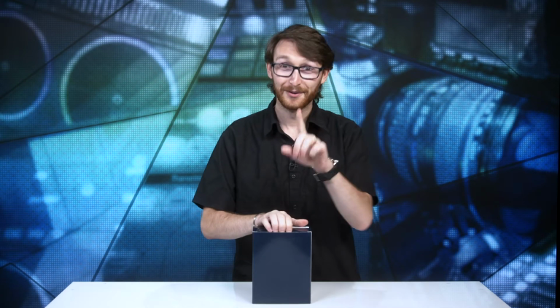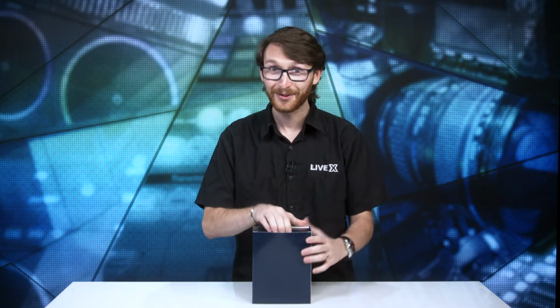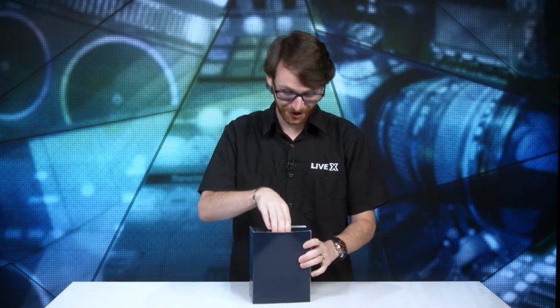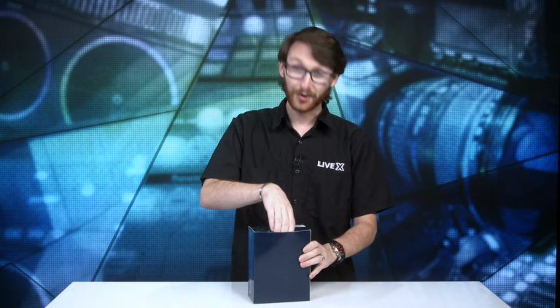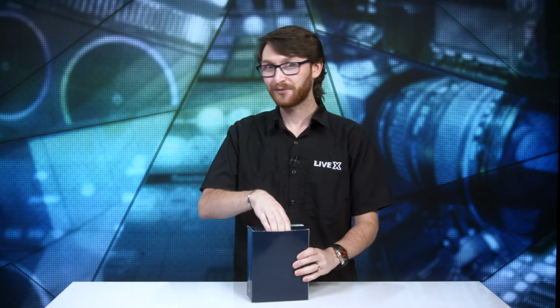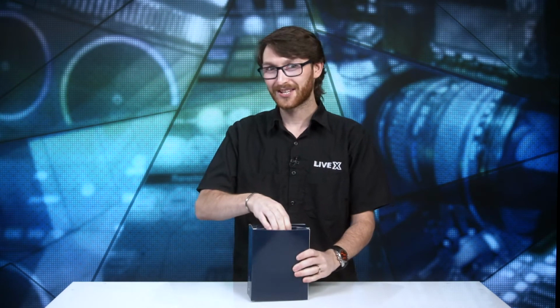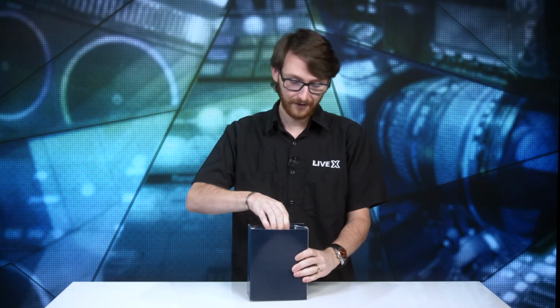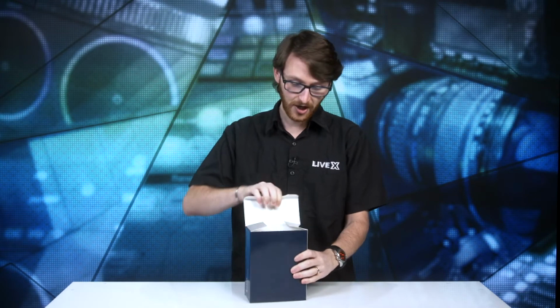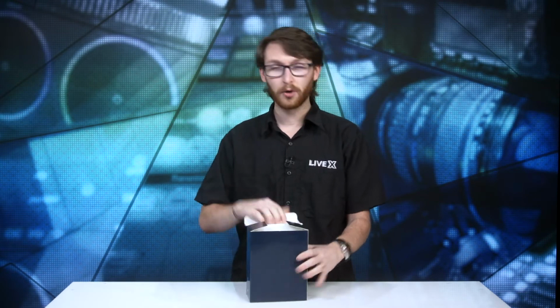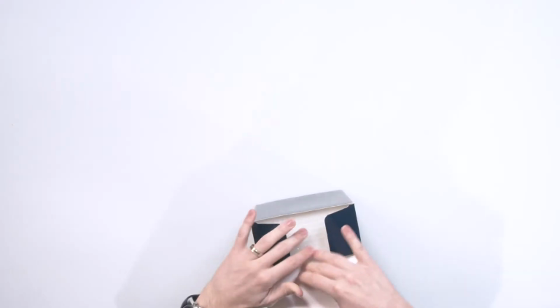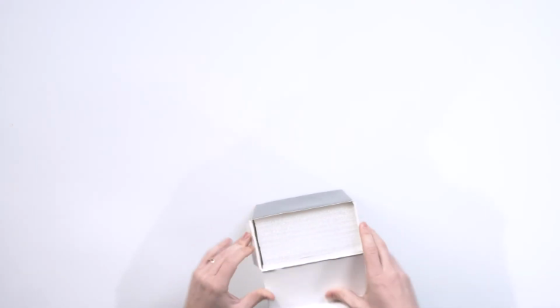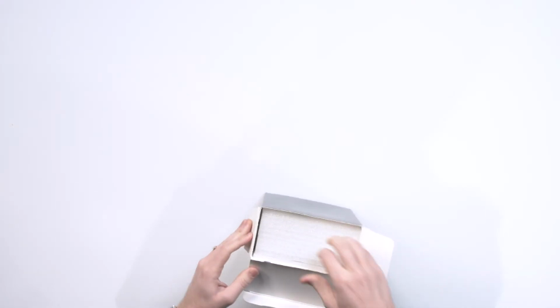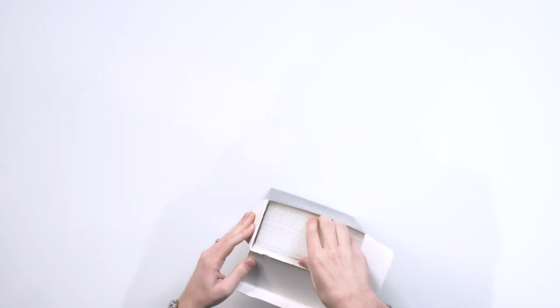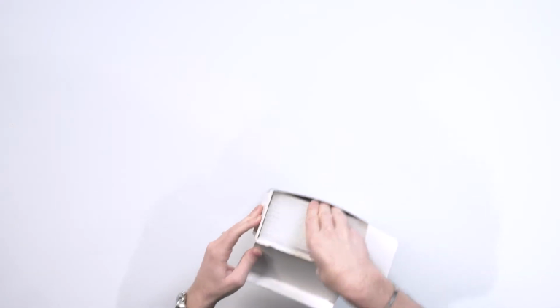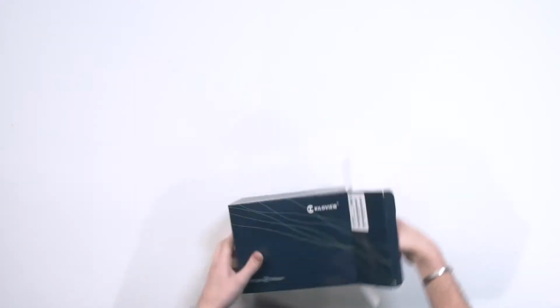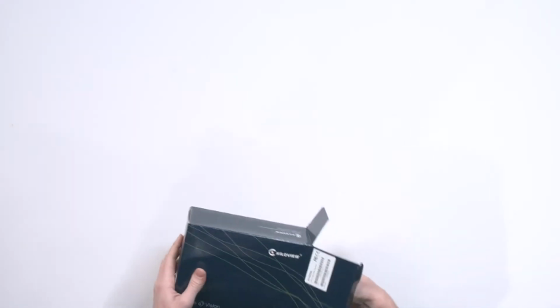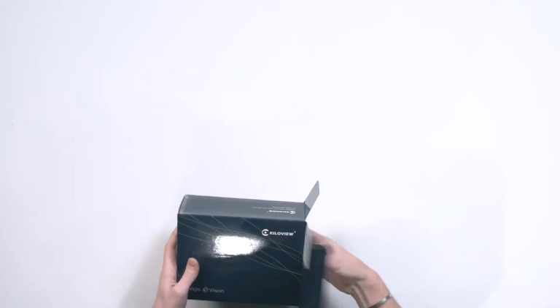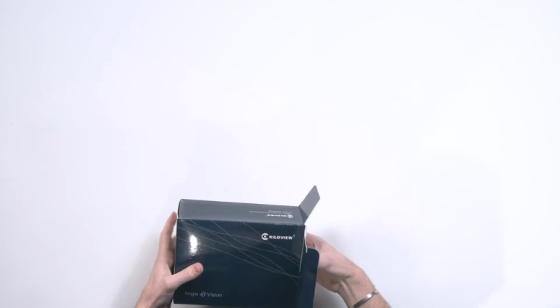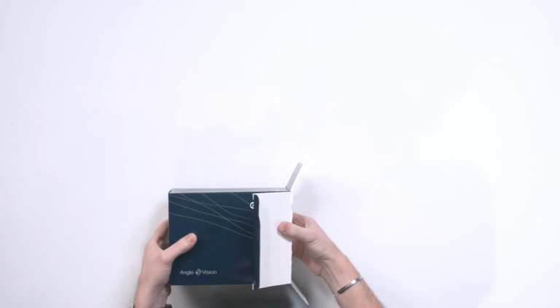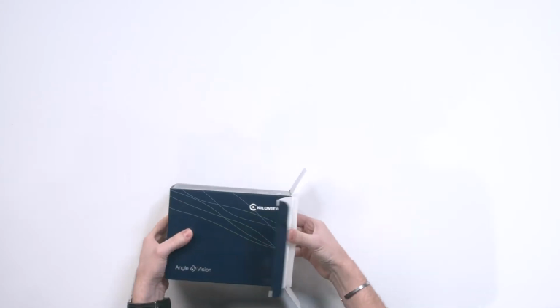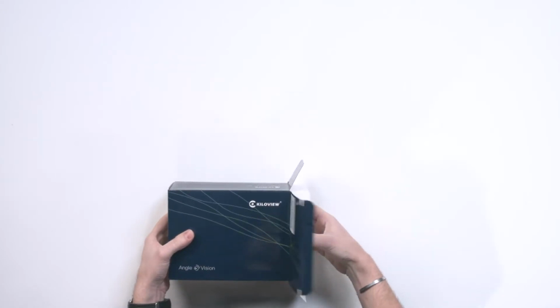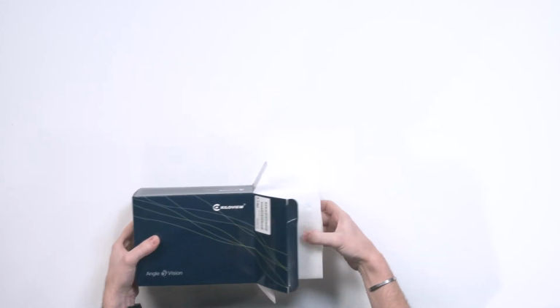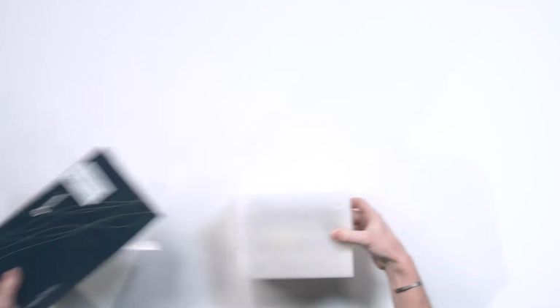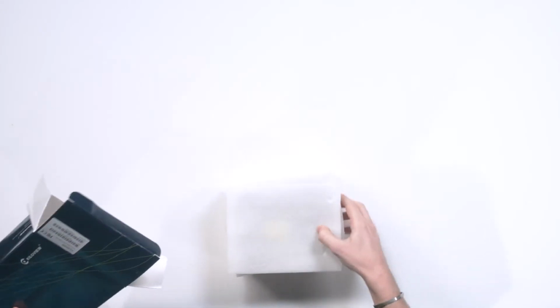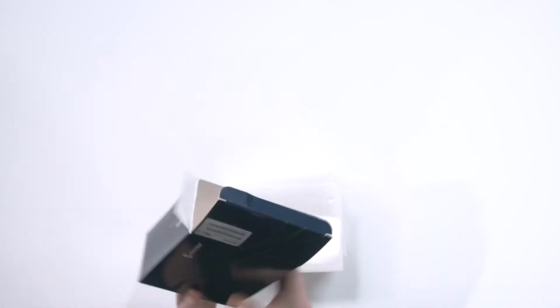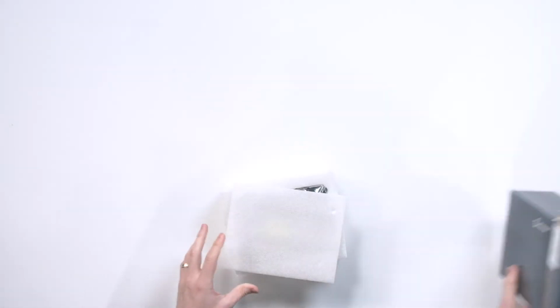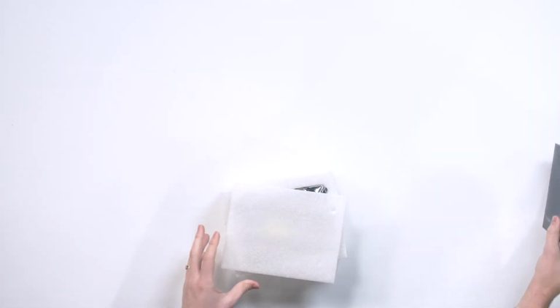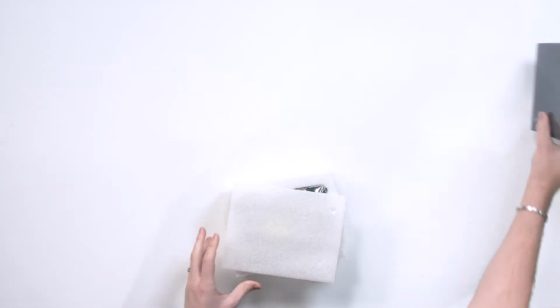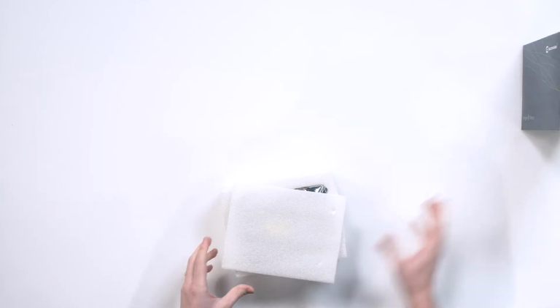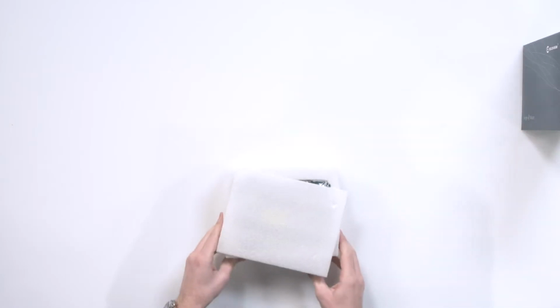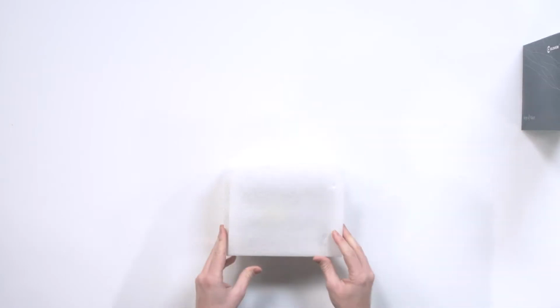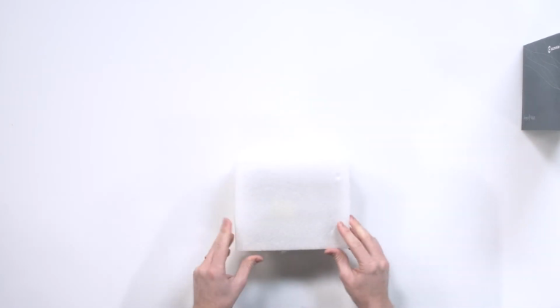Full disclosure, we have used this here at LiveX. So it's sort of an unboxing — sort of packing it up and then unboxing it again. But let's do it.